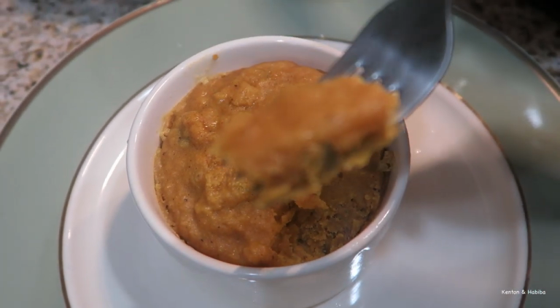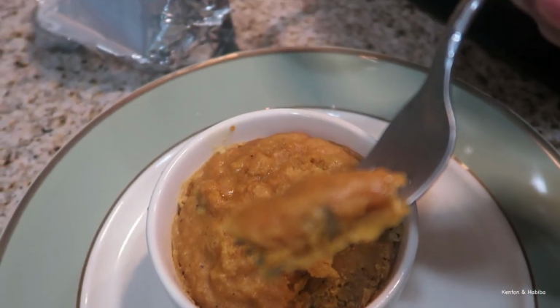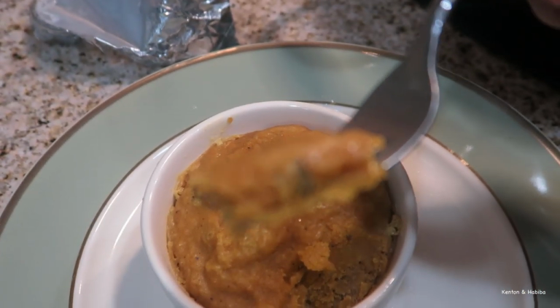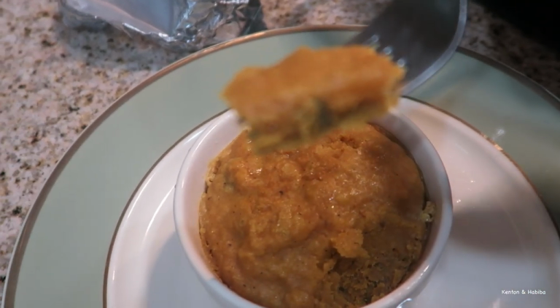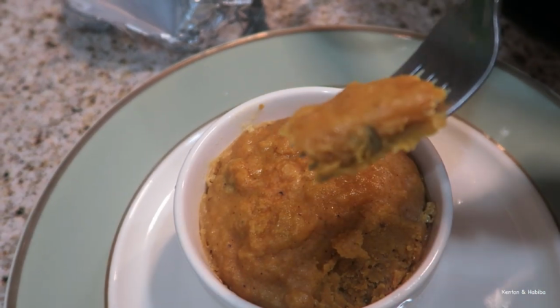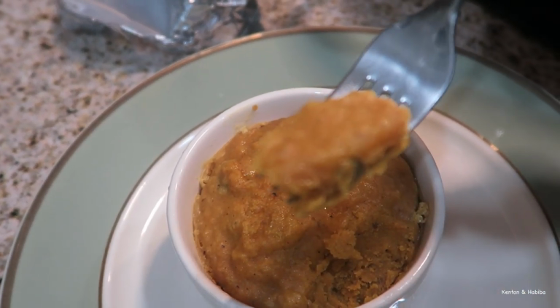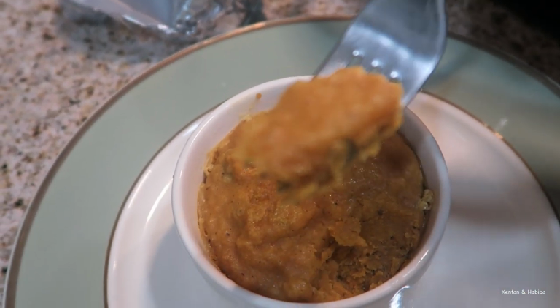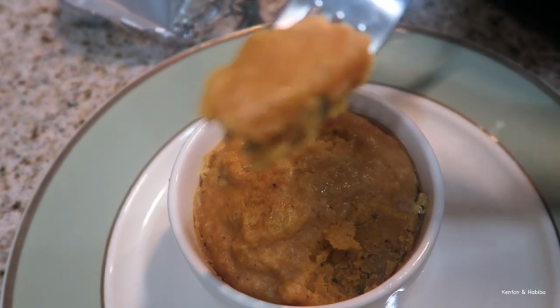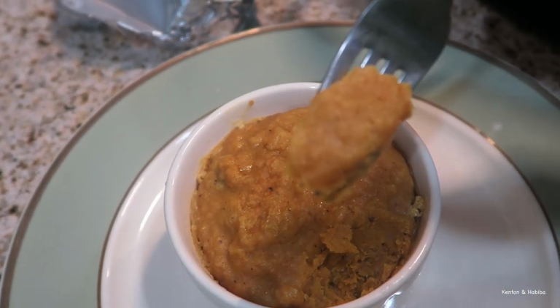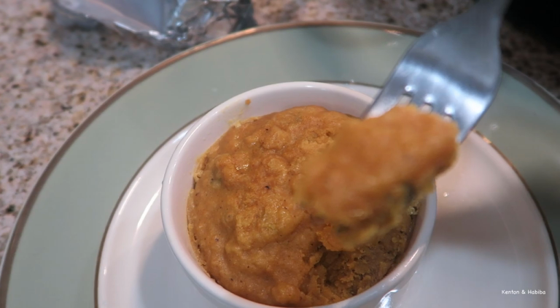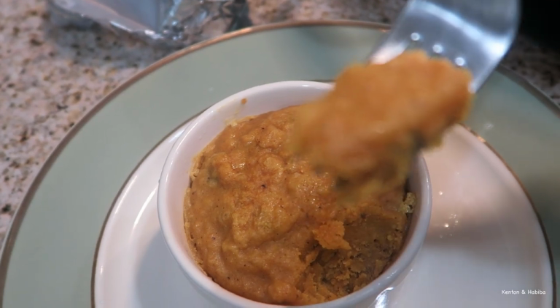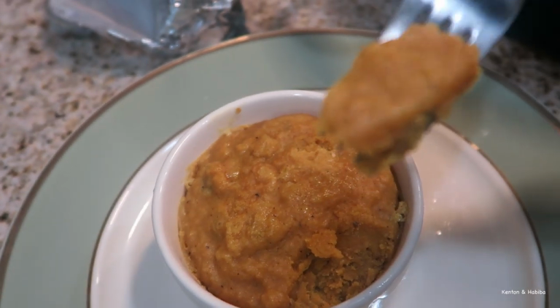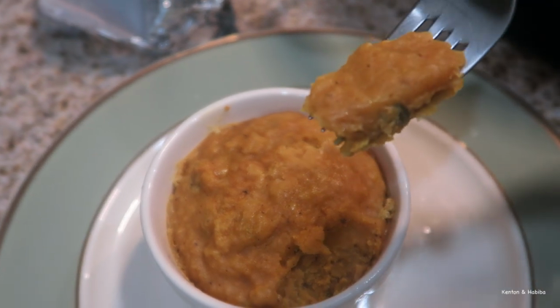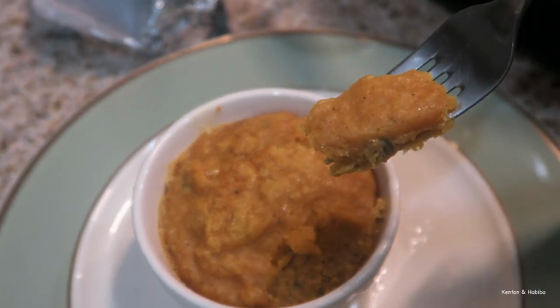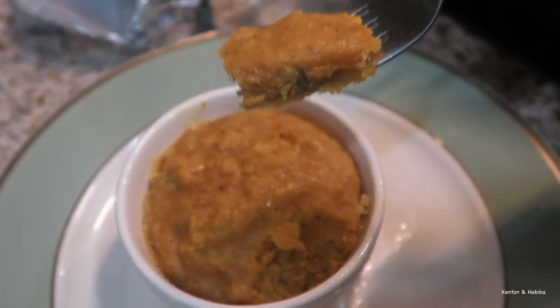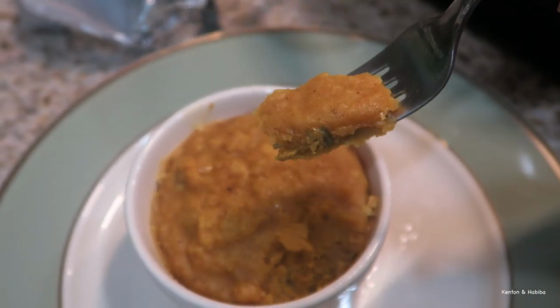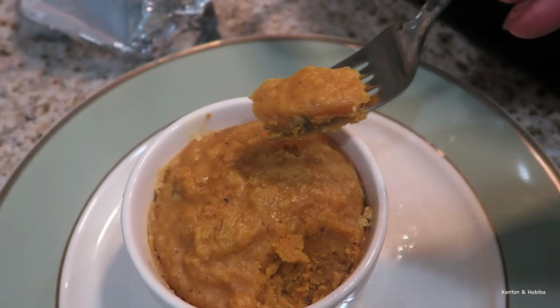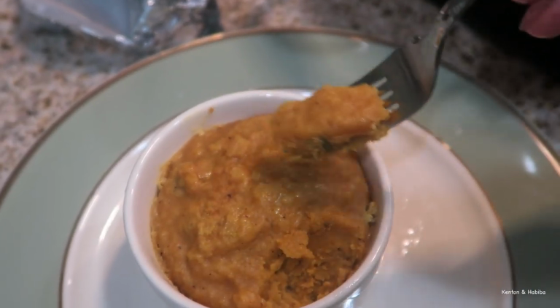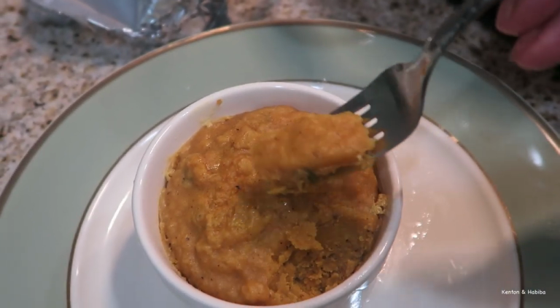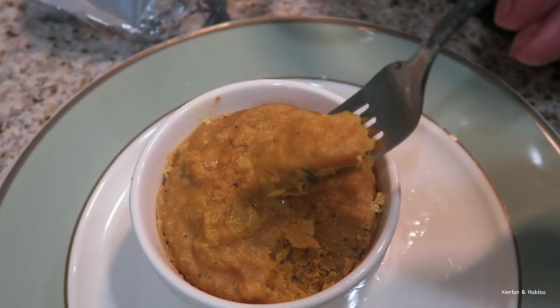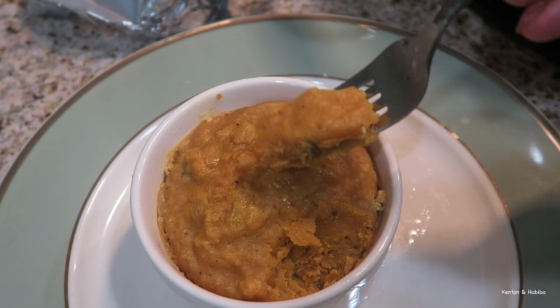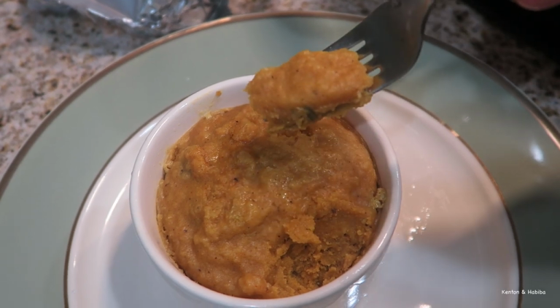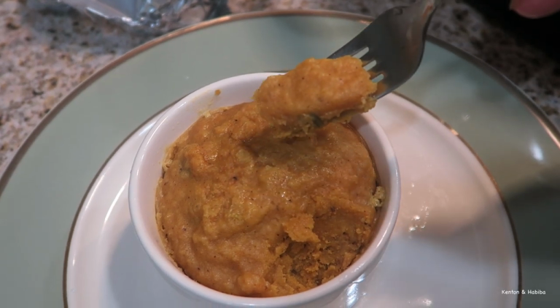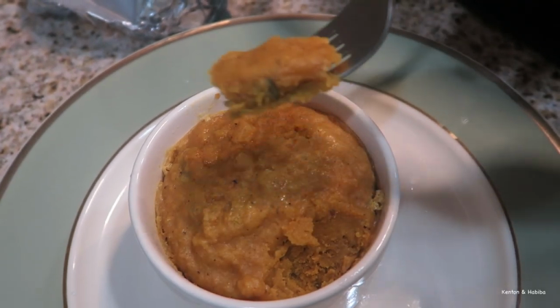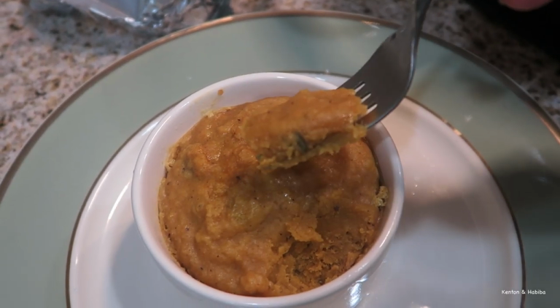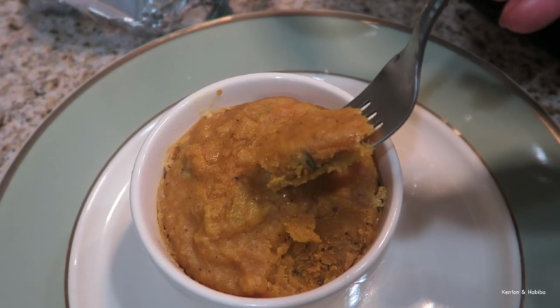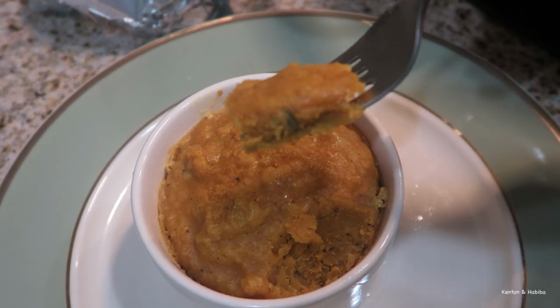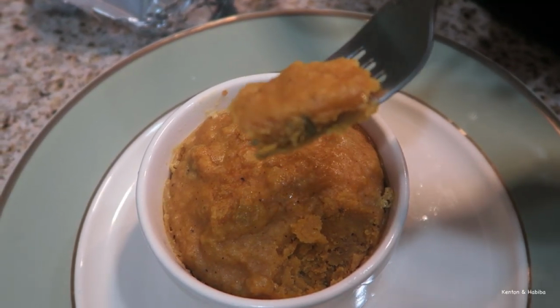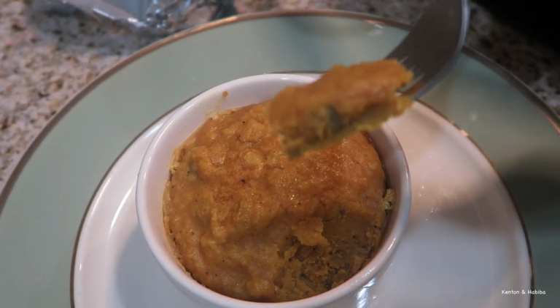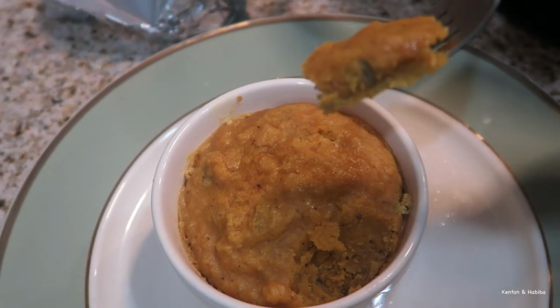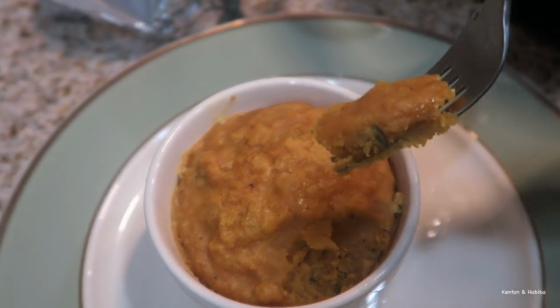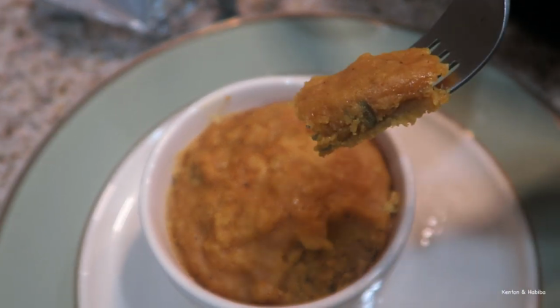It looks almost like dessert but it's really savory. Sometimes they add egg to it — like a whole boiled egg in there, or pieces of egg, or pieces of fish. Oh, that reminds me — it would be great with fish stew.